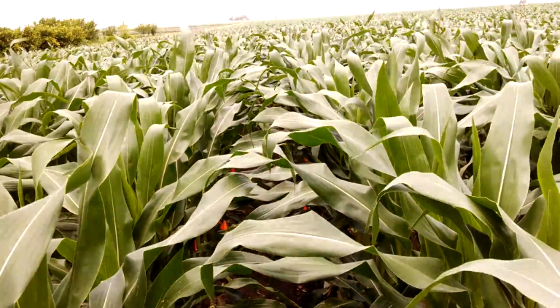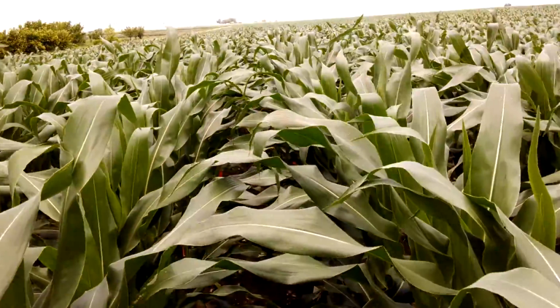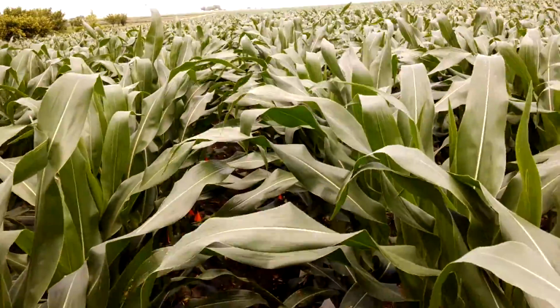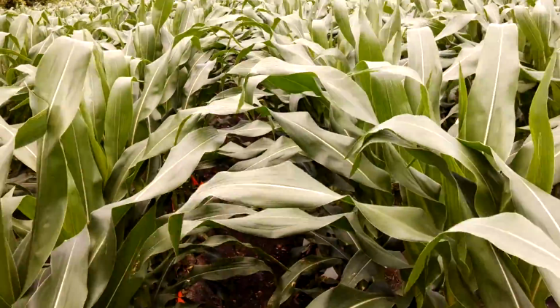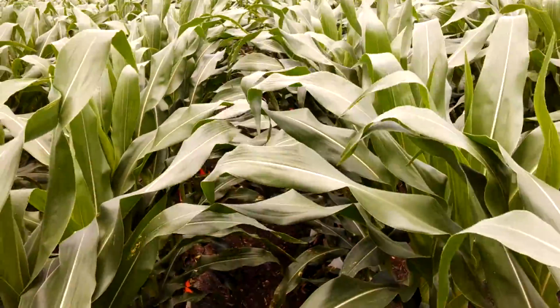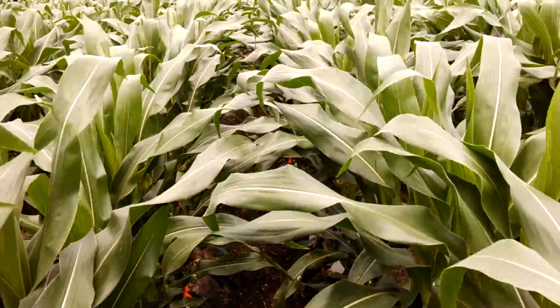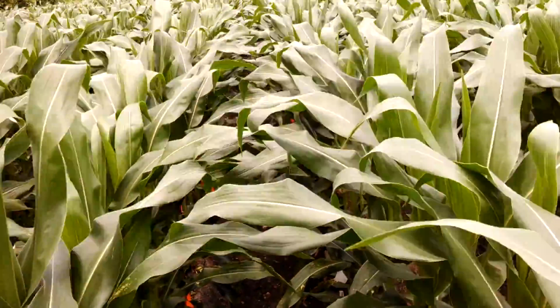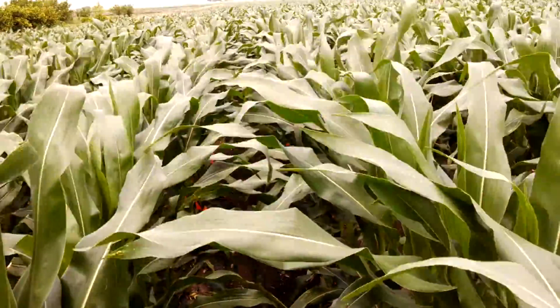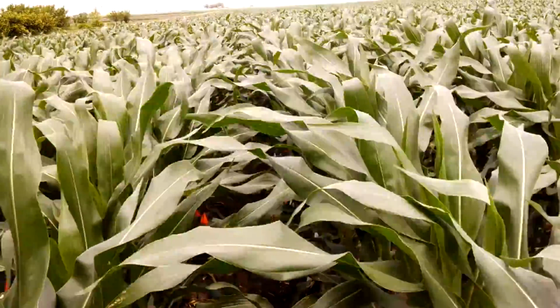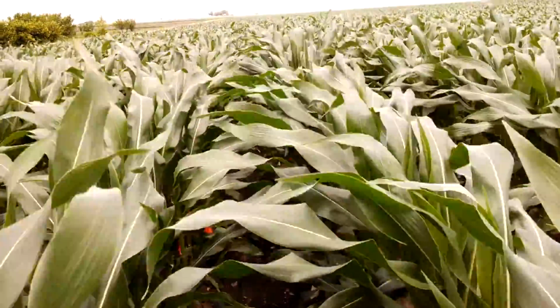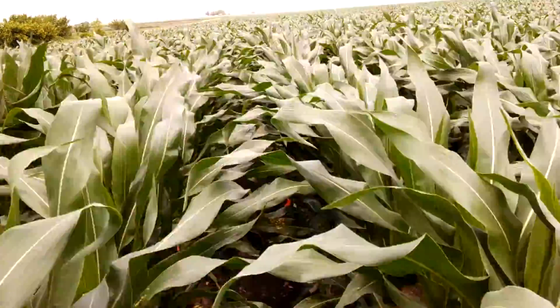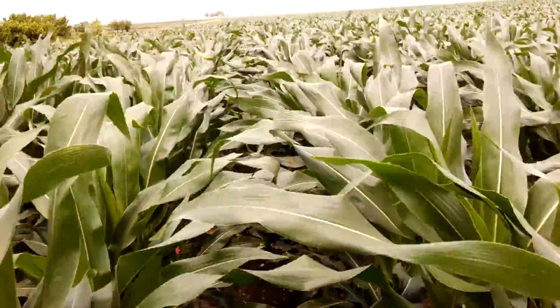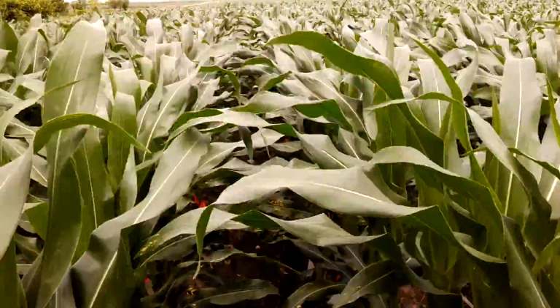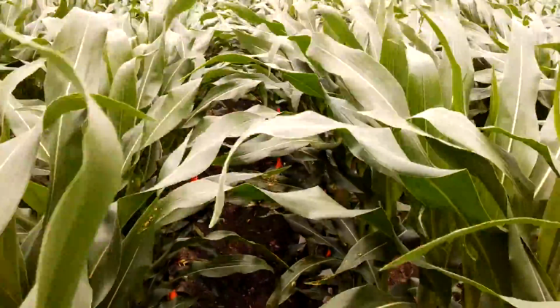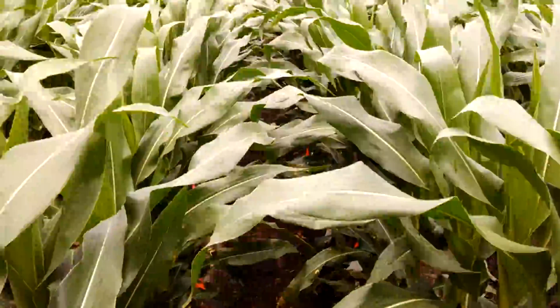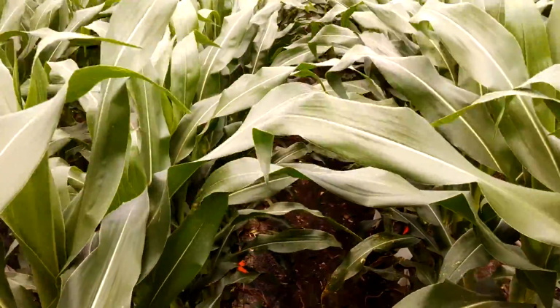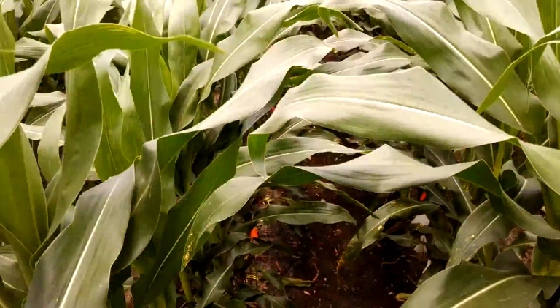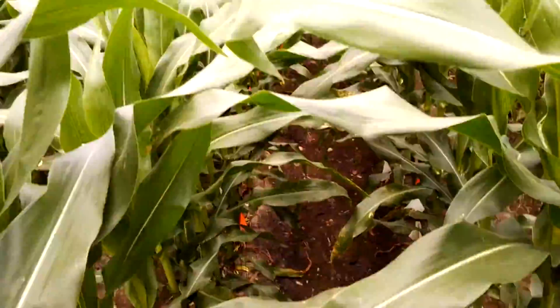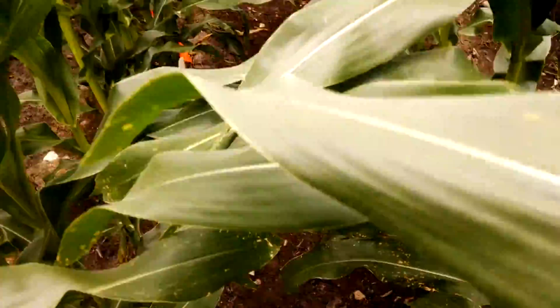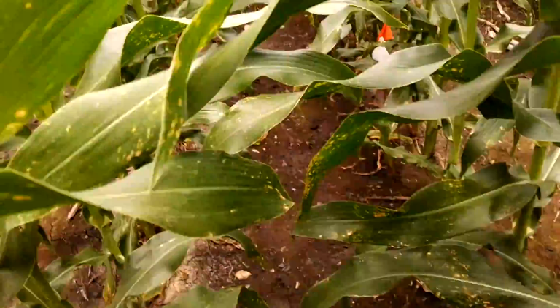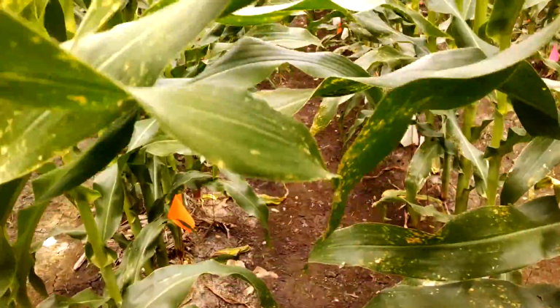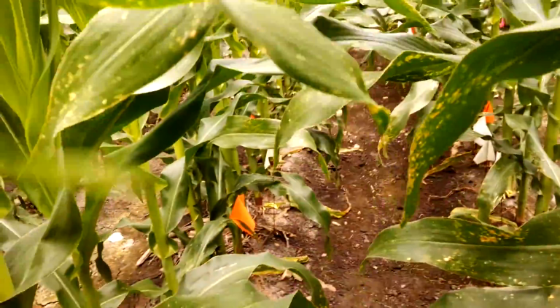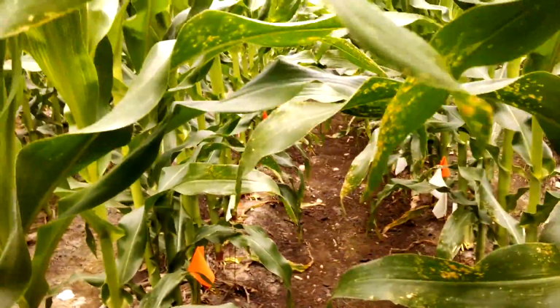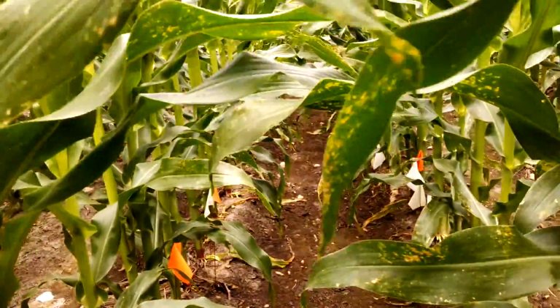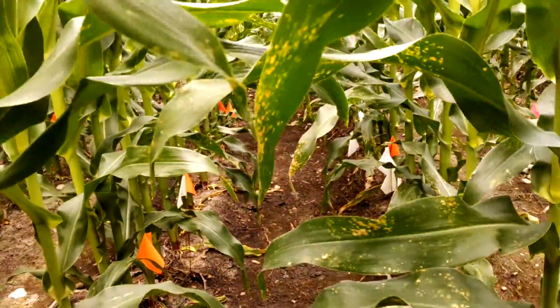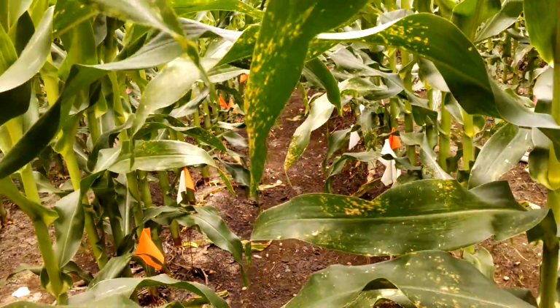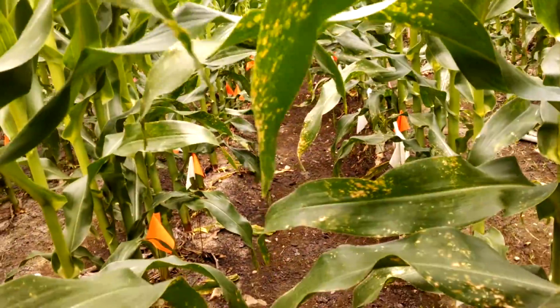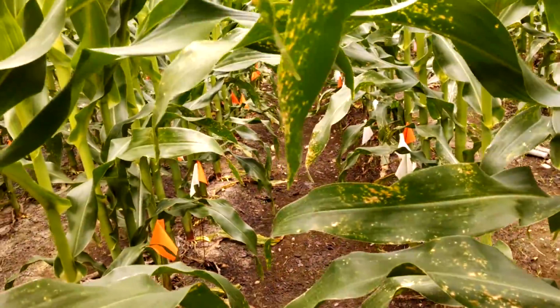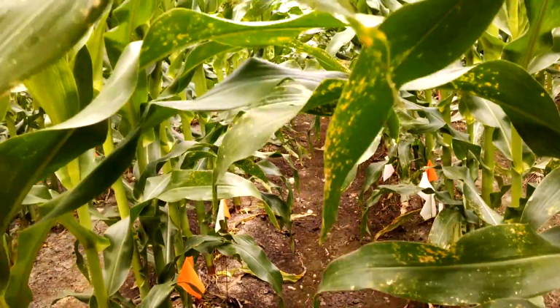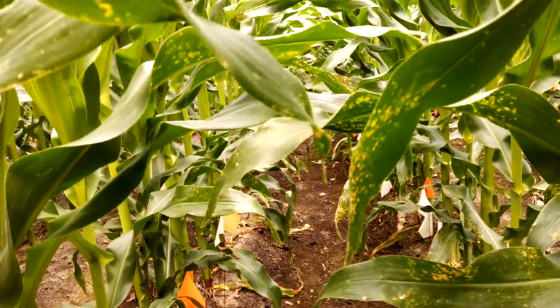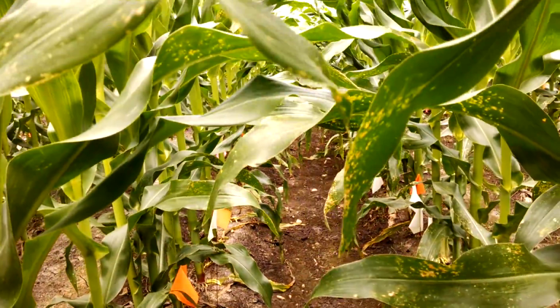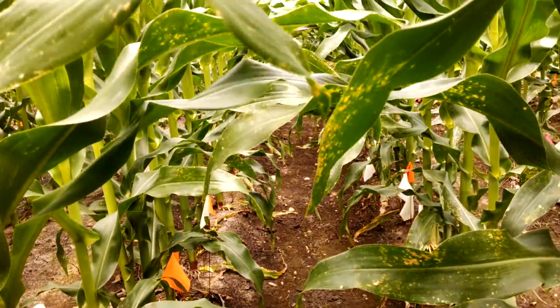It should be tasseling and we'll let you know how it goes. Thanks for watching and I hope you don't get tired of seeing corn footage.